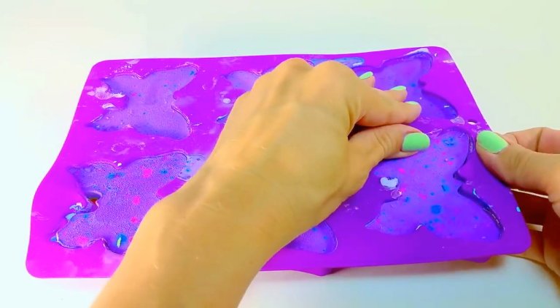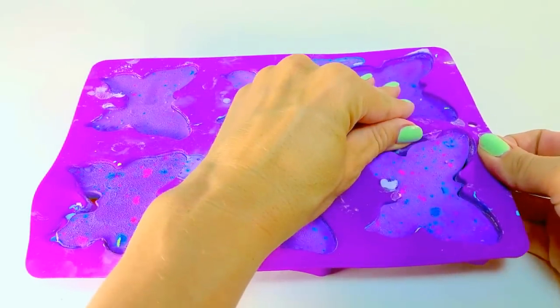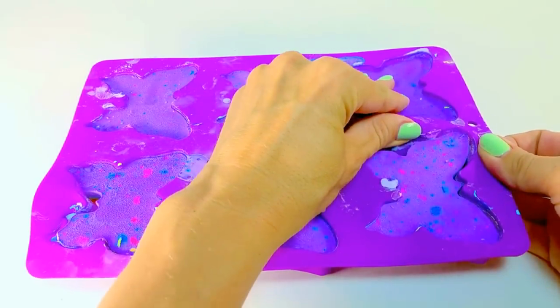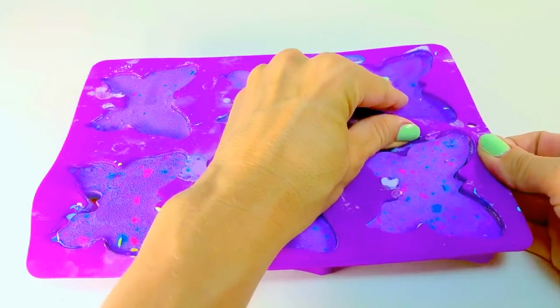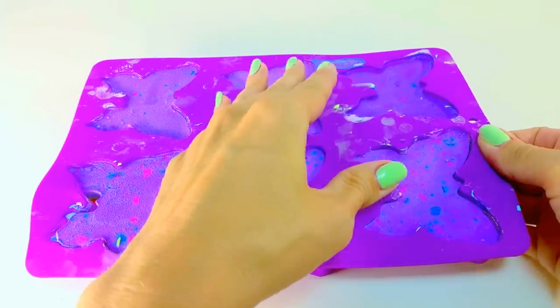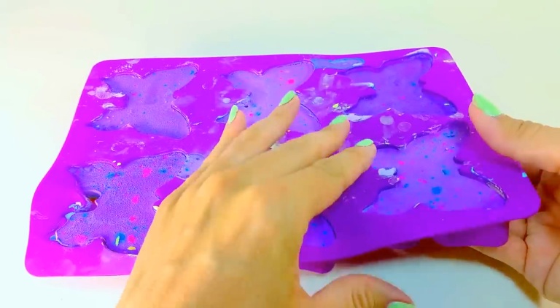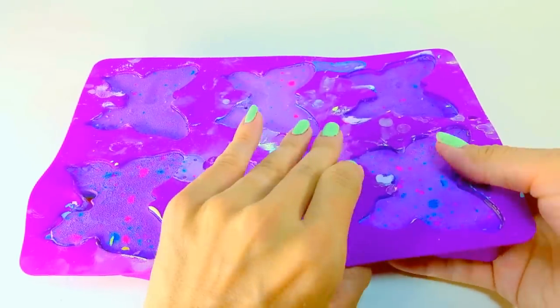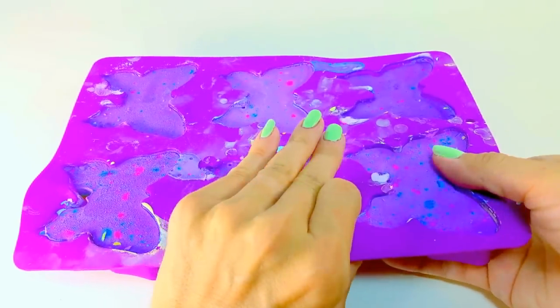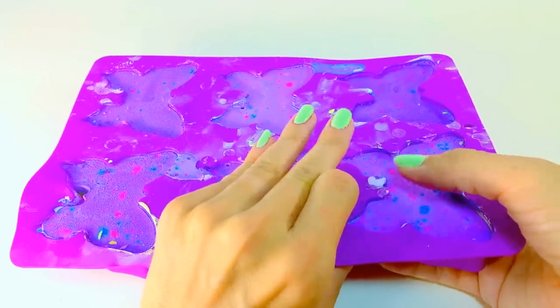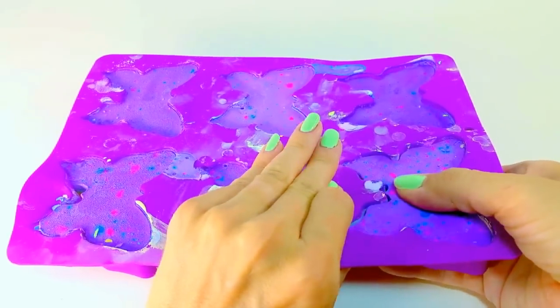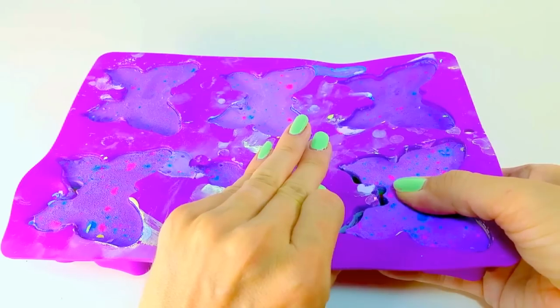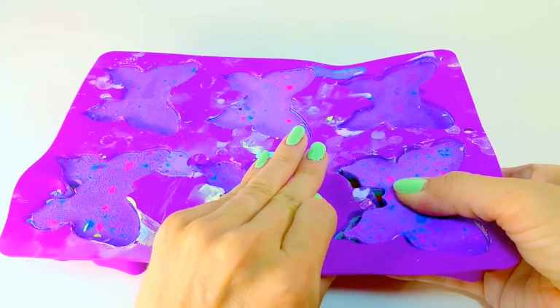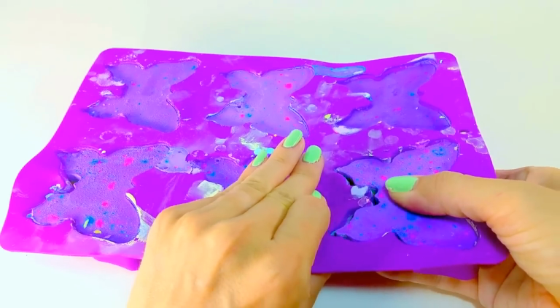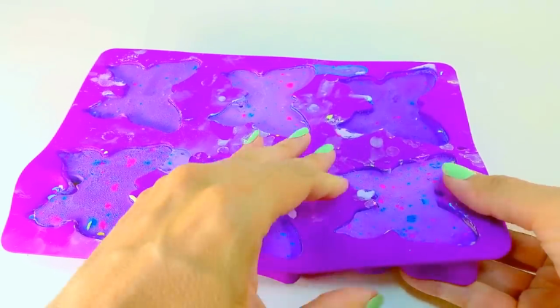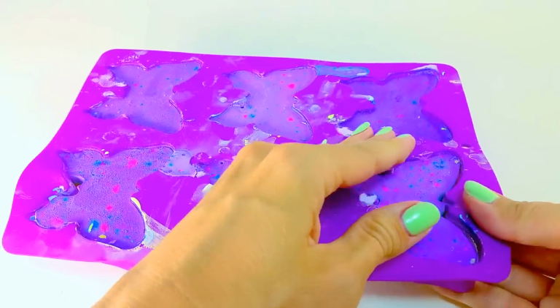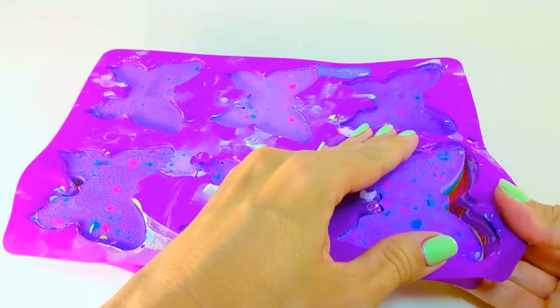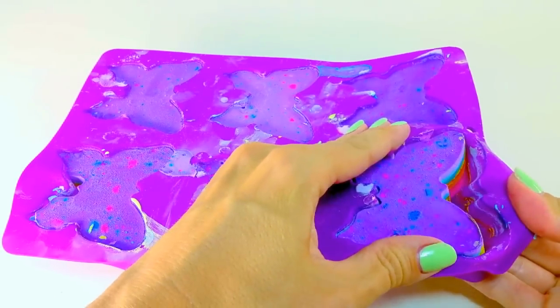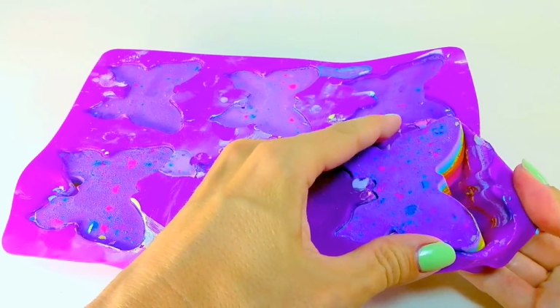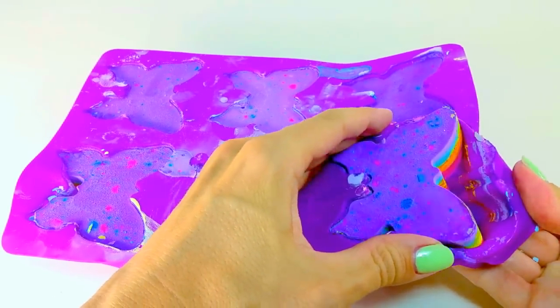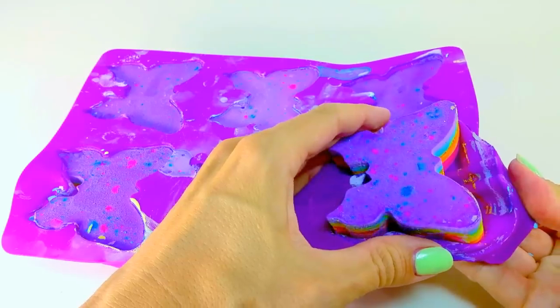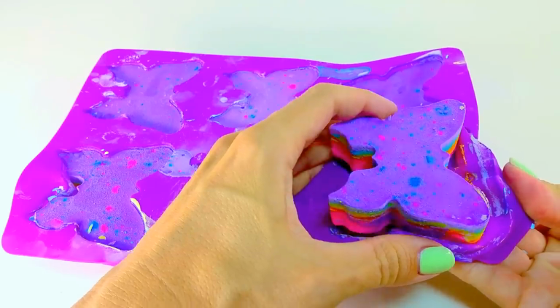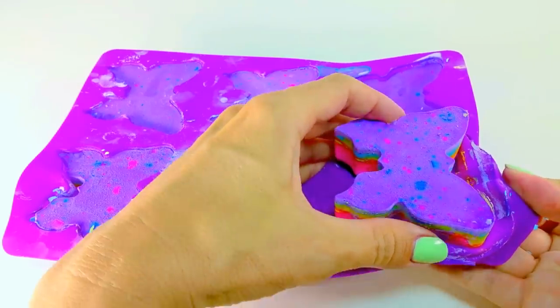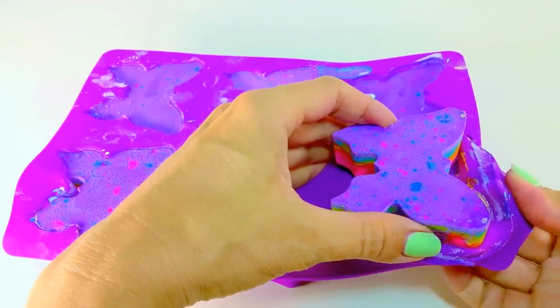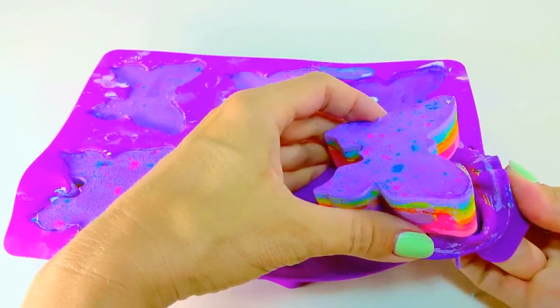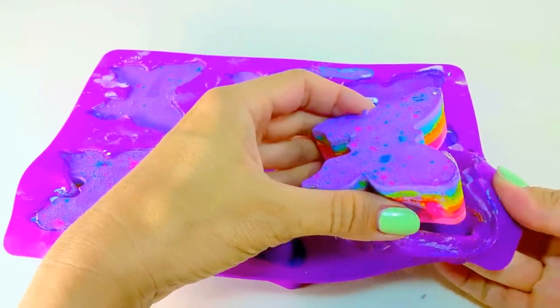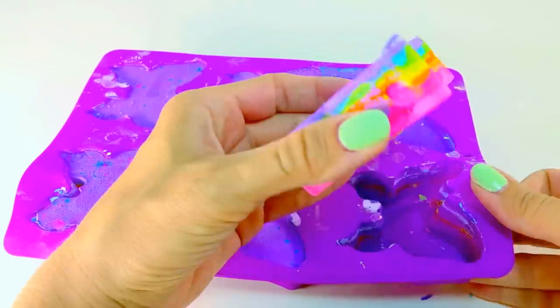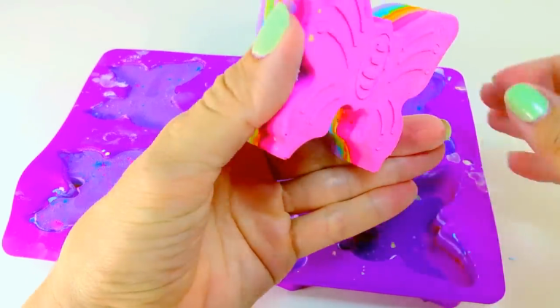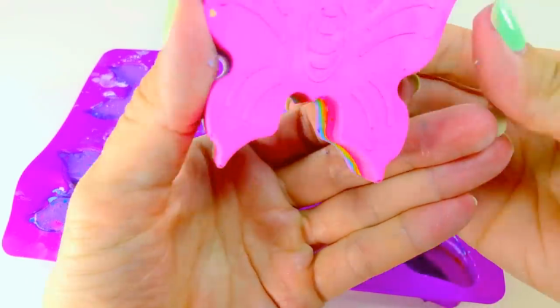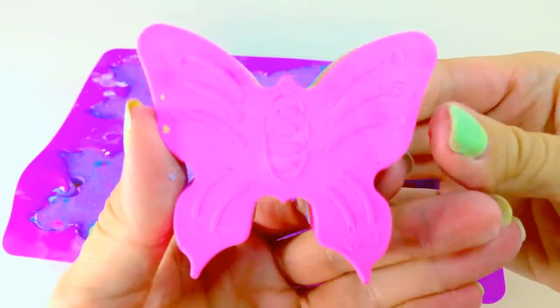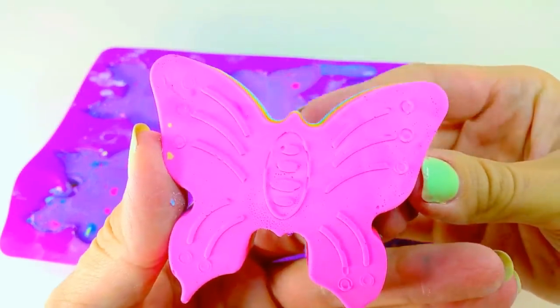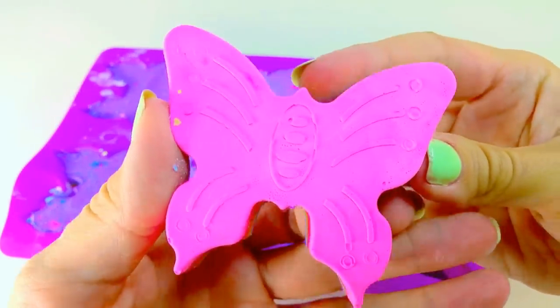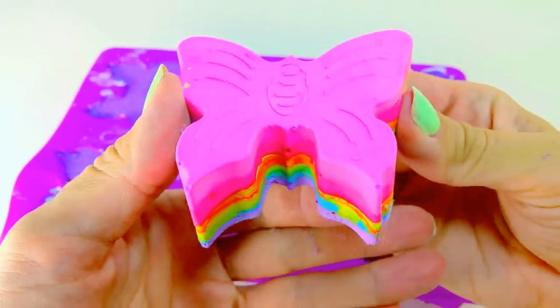Okay, so when you take out your chalk, just make sure that it's 100% dry or else it might crack or break. It is kind of time consuming to do these layers and that's the last thing you want. So there you go — the big reveal of the rainbow chalk!